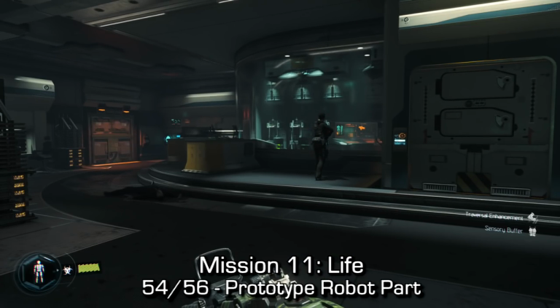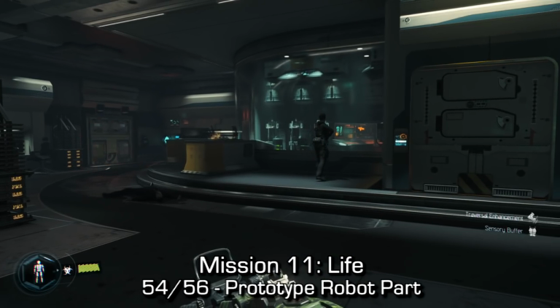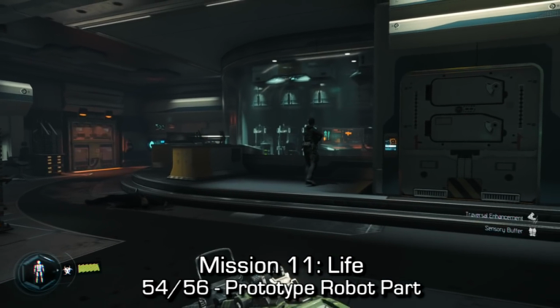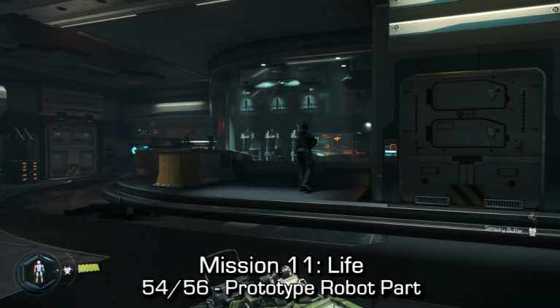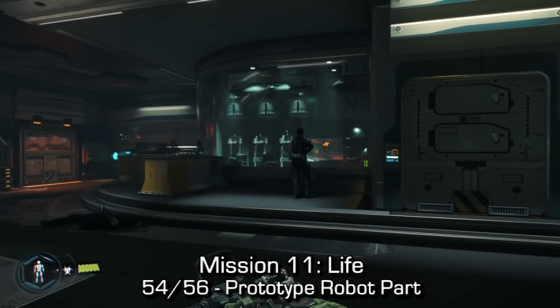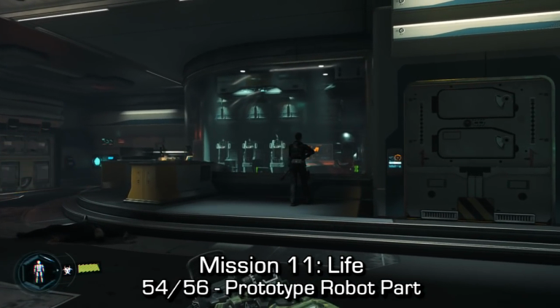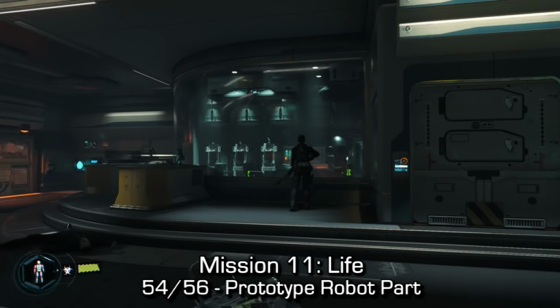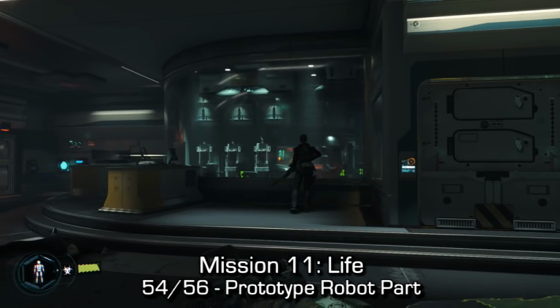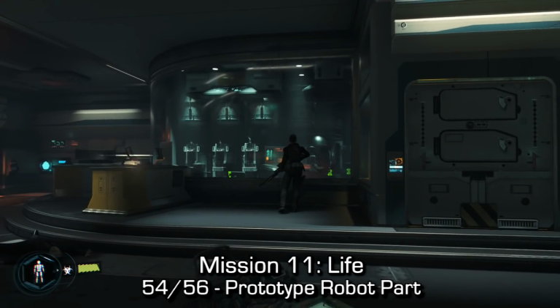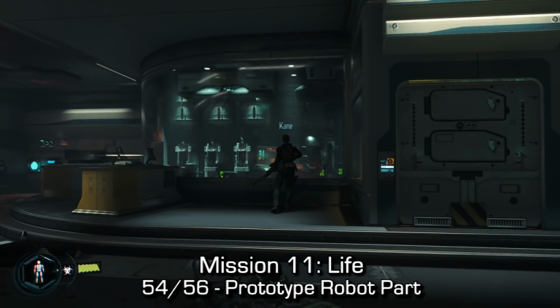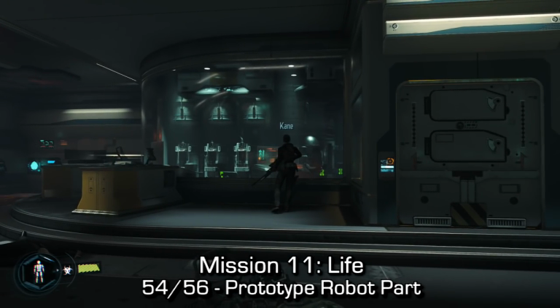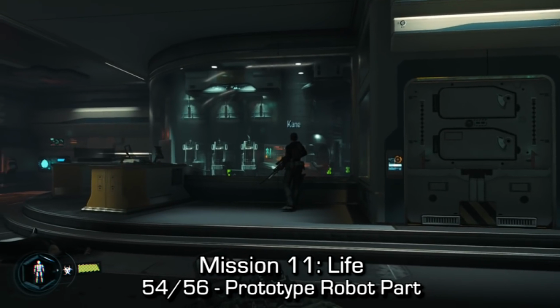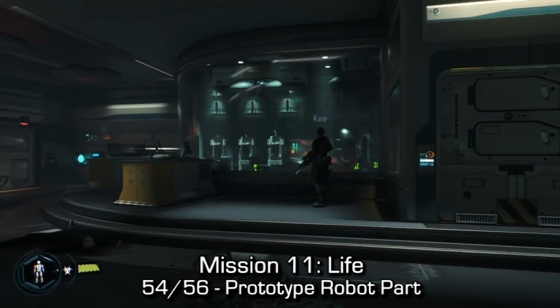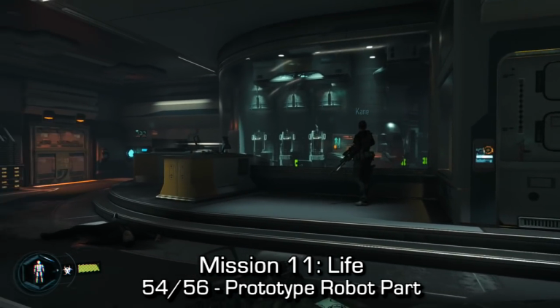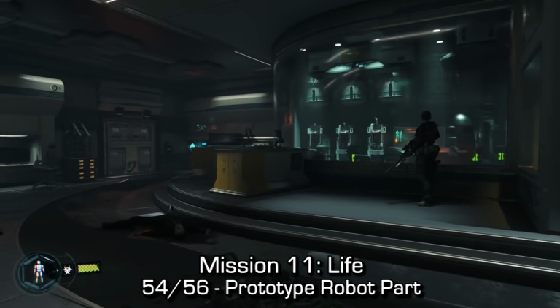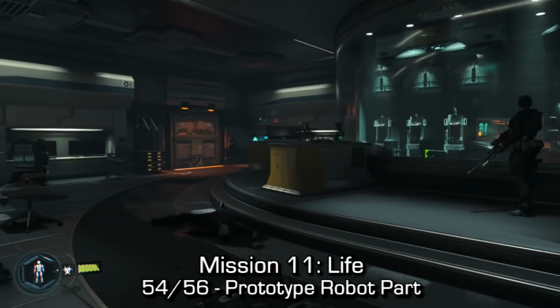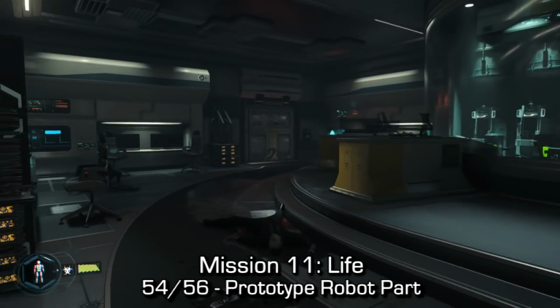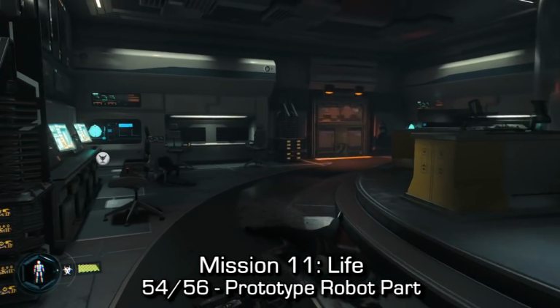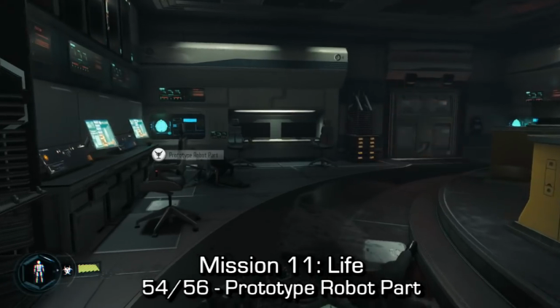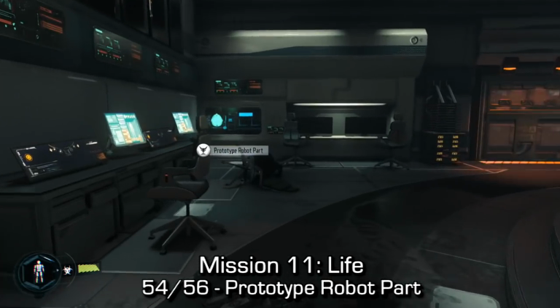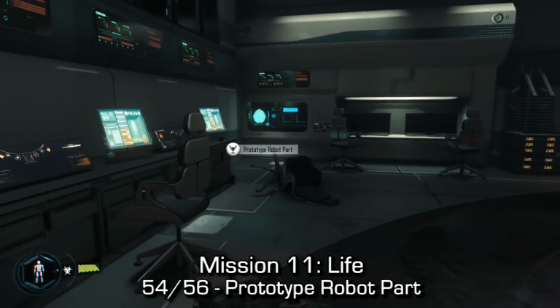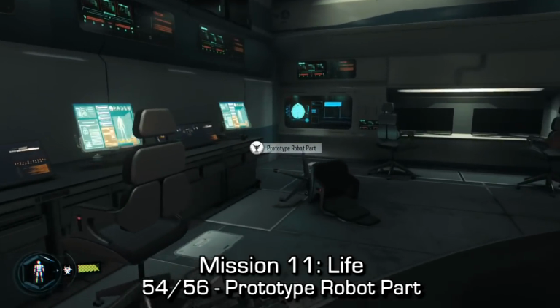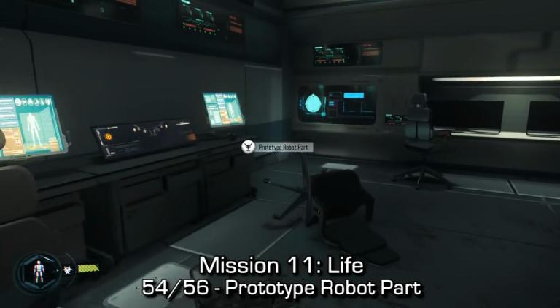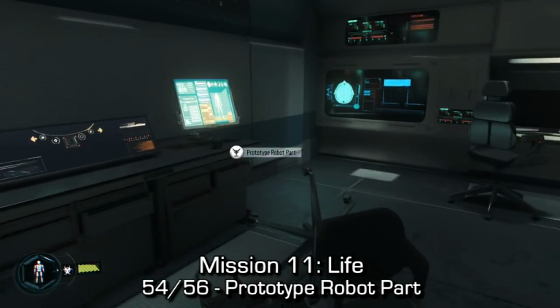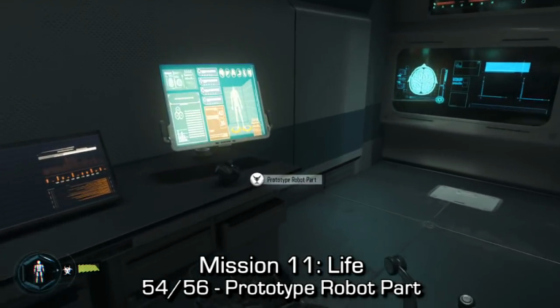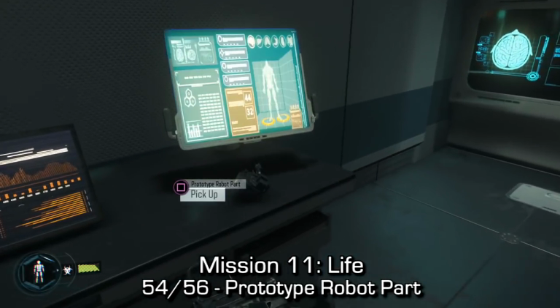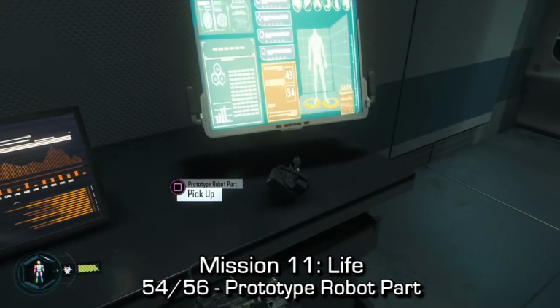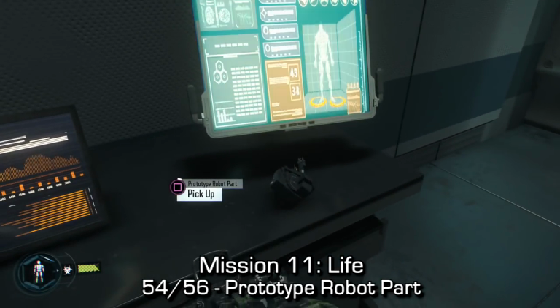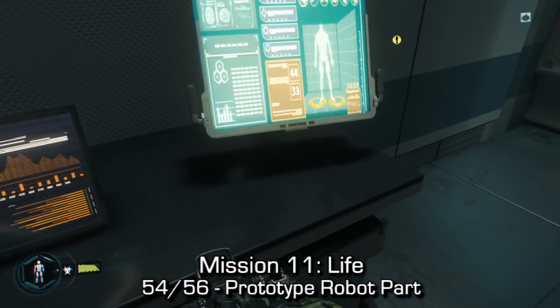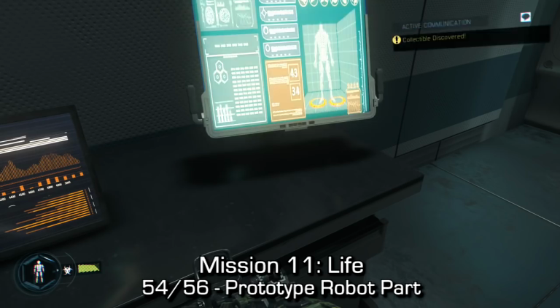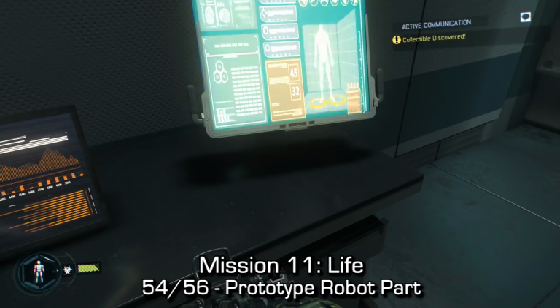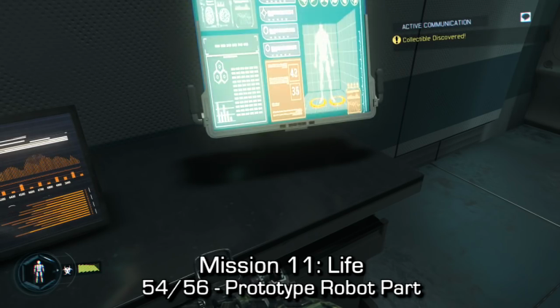Later on in that mission, we'll enter this area with the terminal as our main objective. Before interacting with the terminal, make sure you go to the left-hand side. You'll see some computer consoles — you can pick up the prototype robot part next to the far end console.